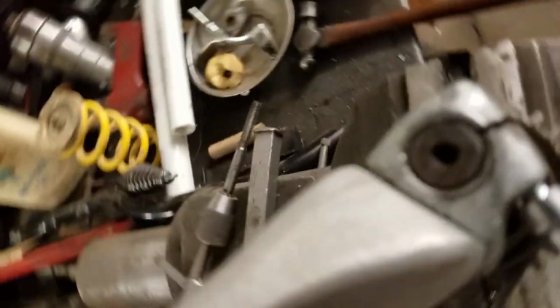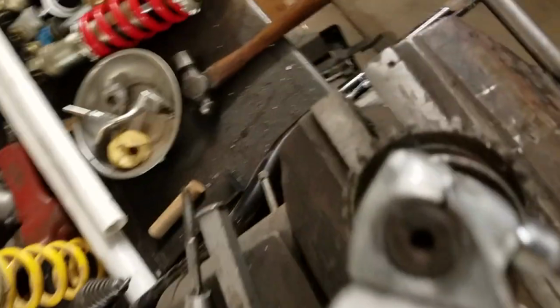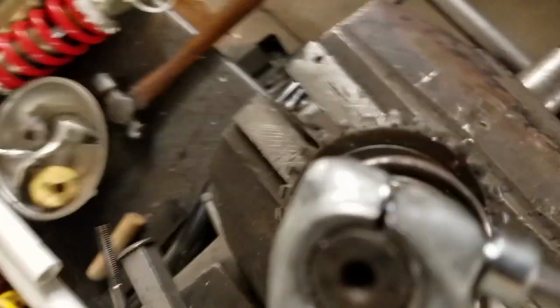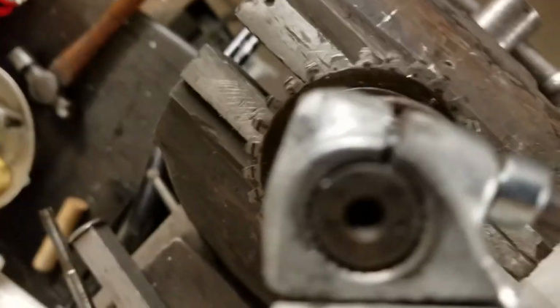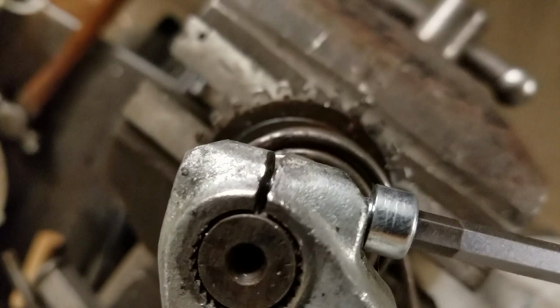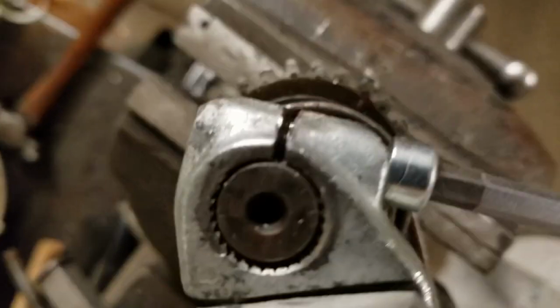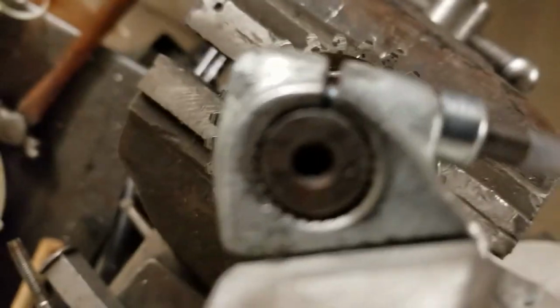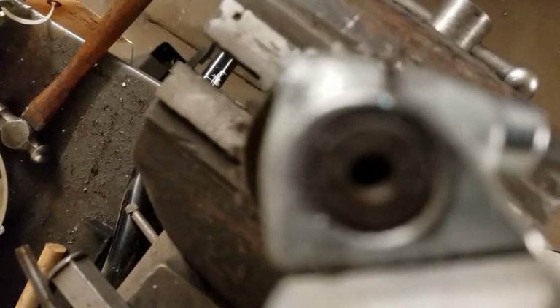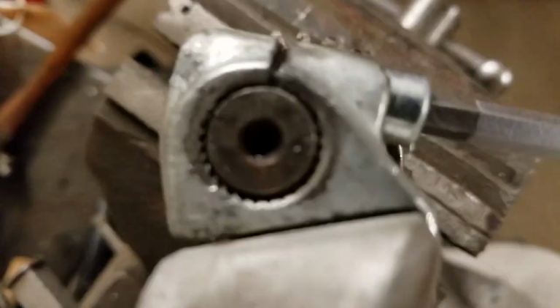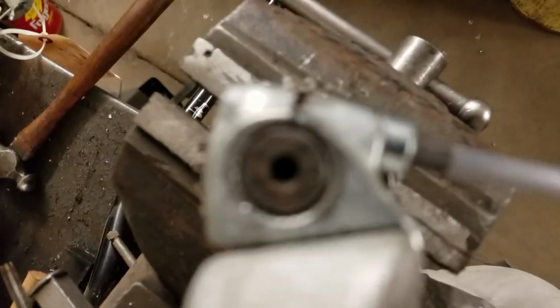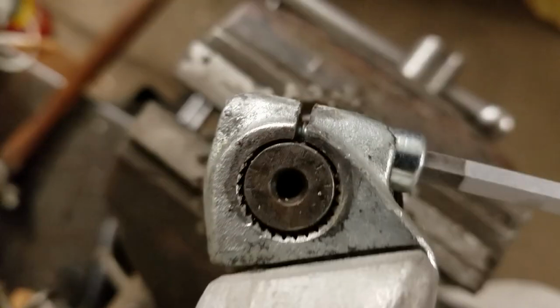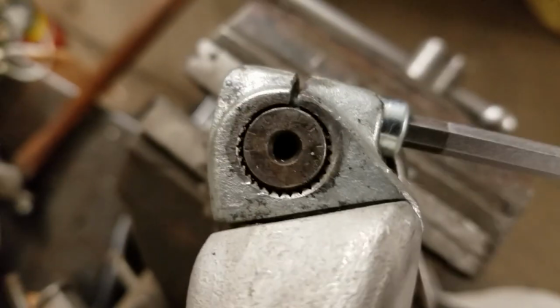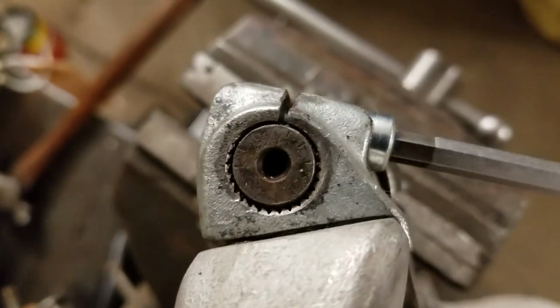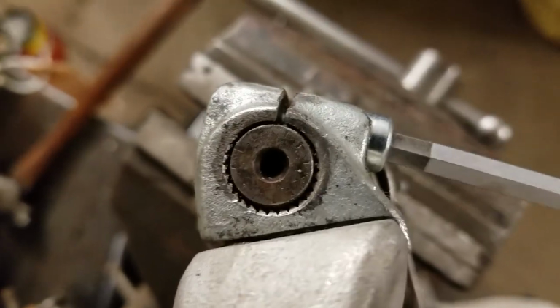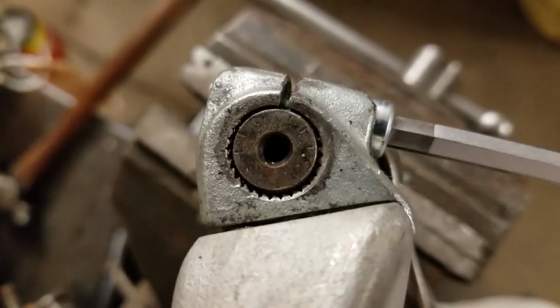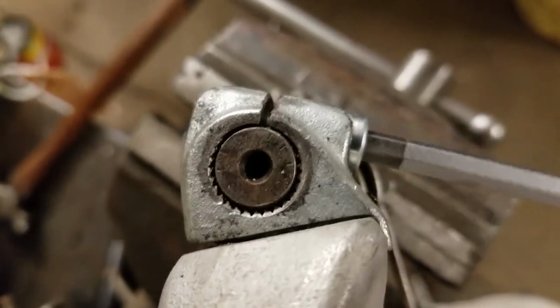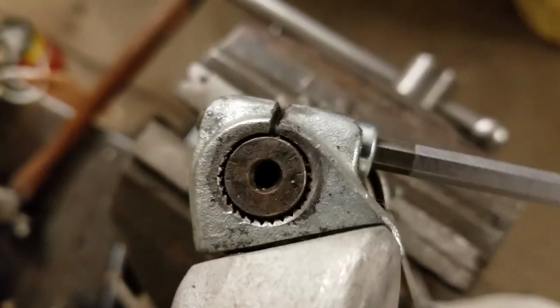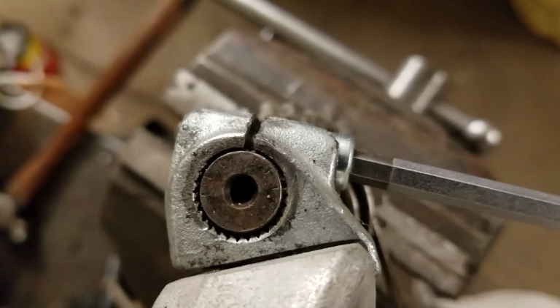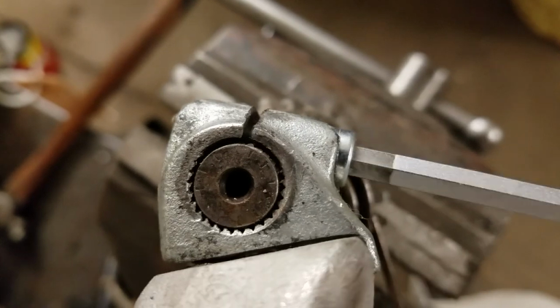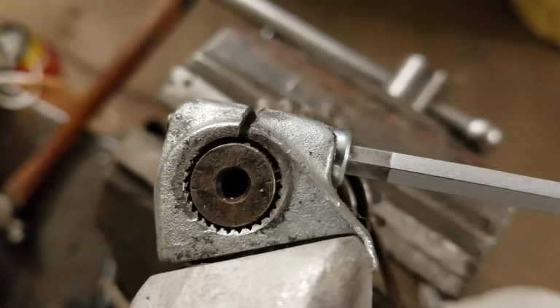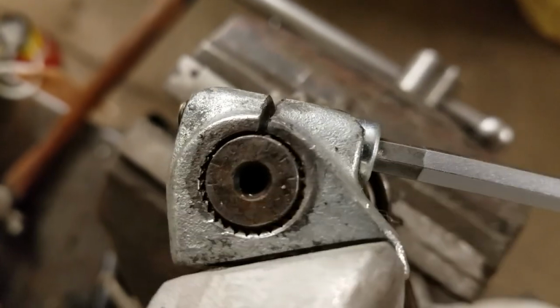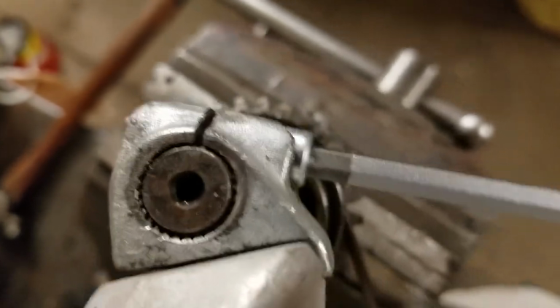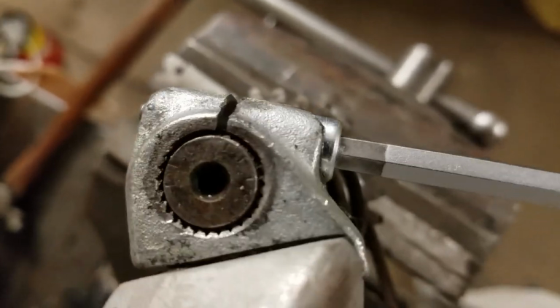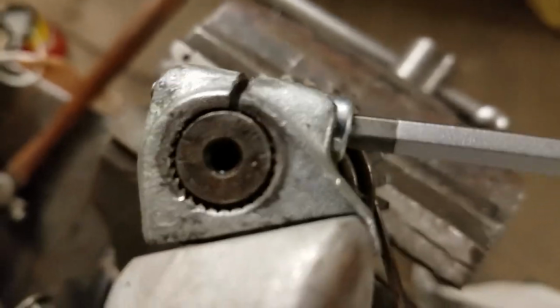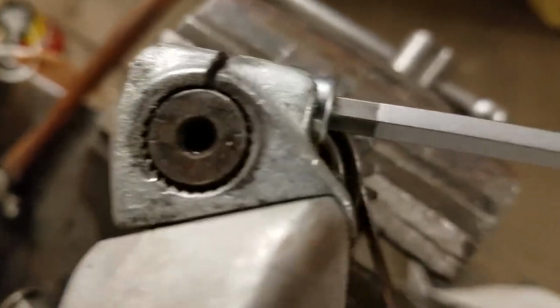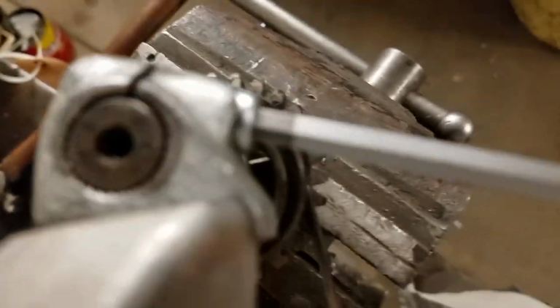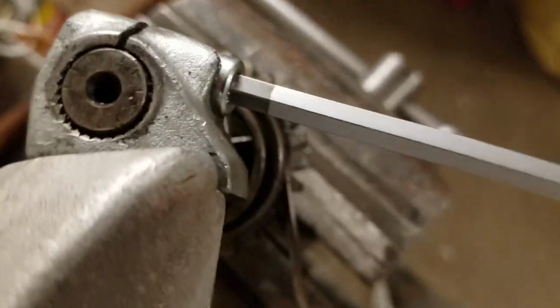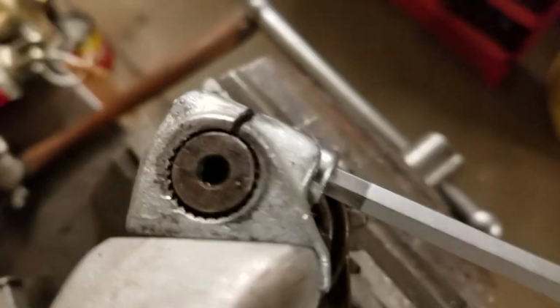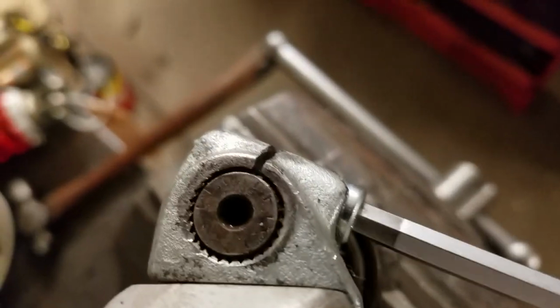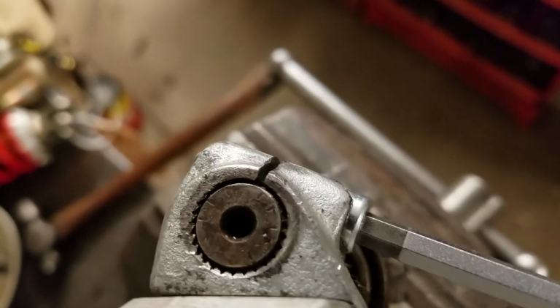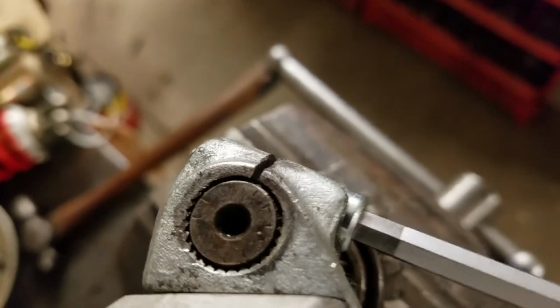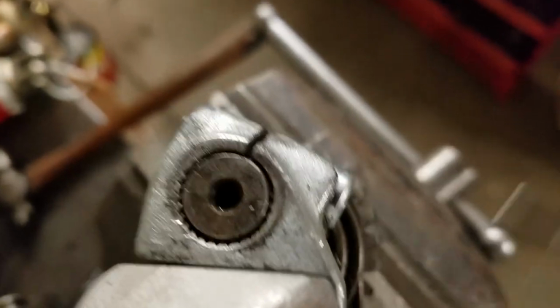If this gets loose, you're going to have some problems. I'm showing you here — see how this wobbles a little bit — and then I'm going to get this tight.